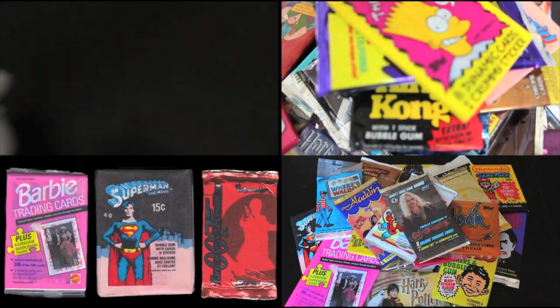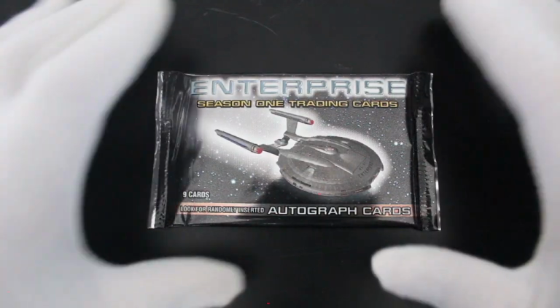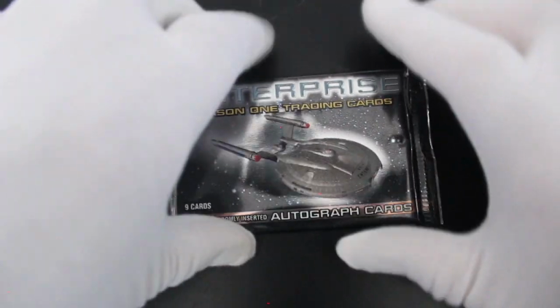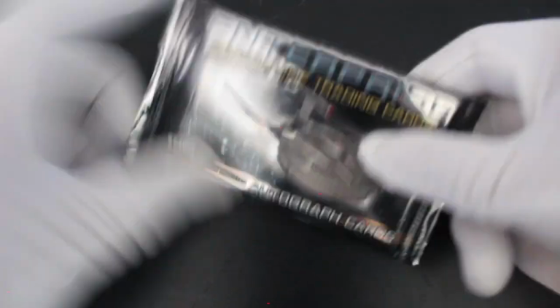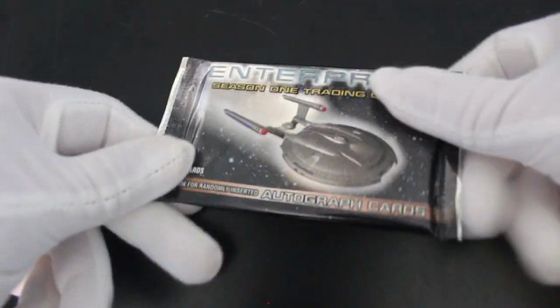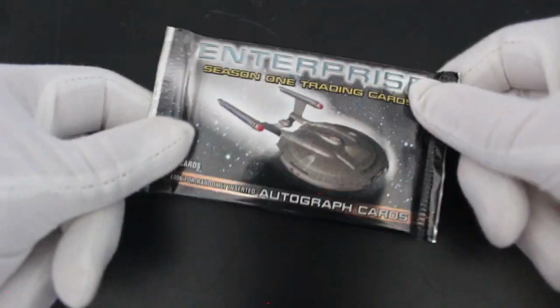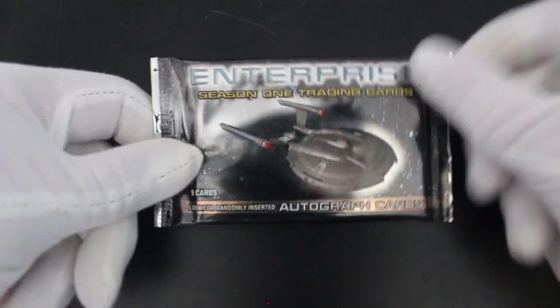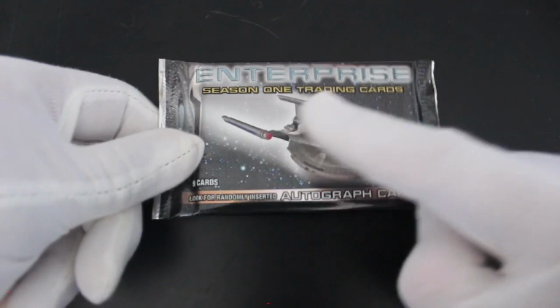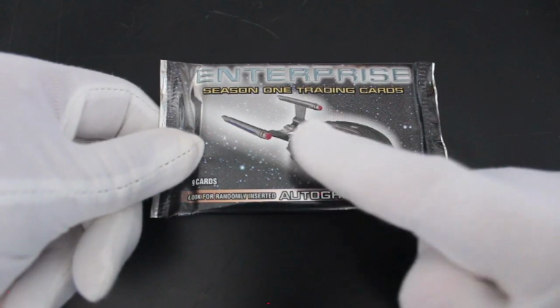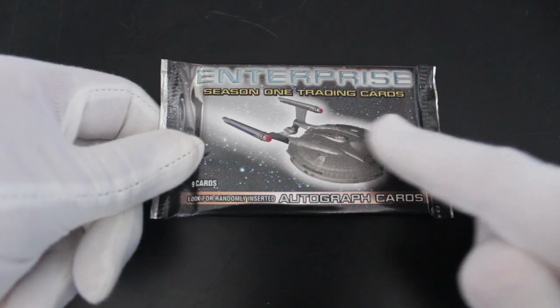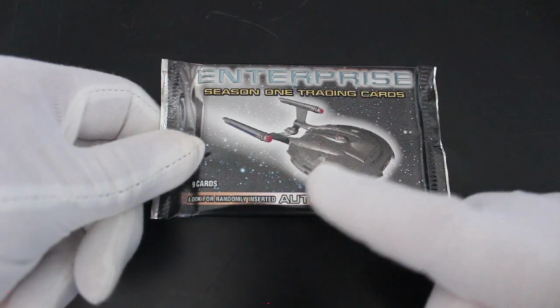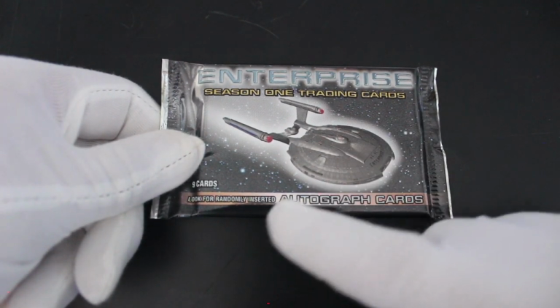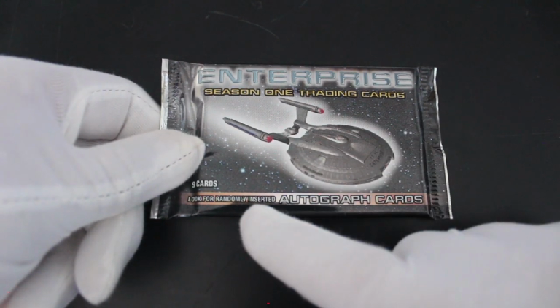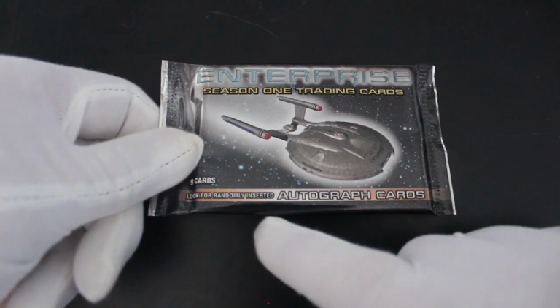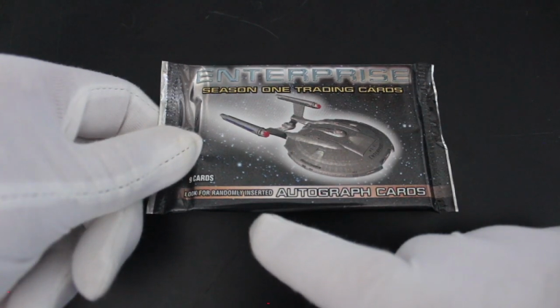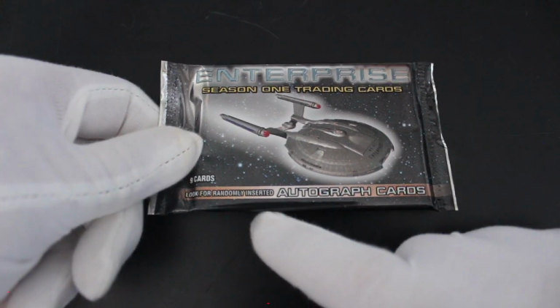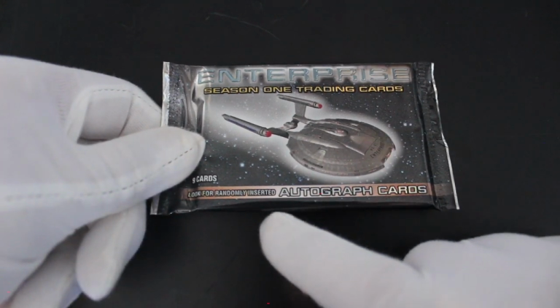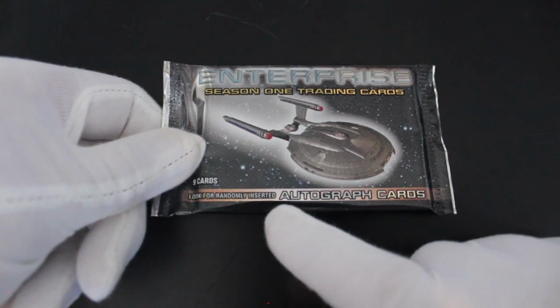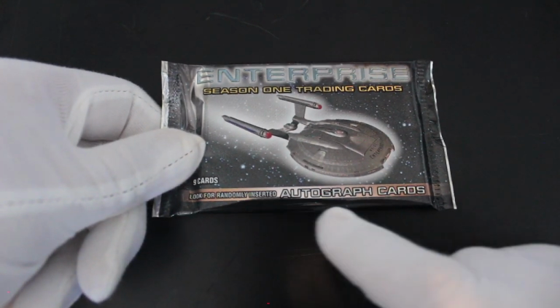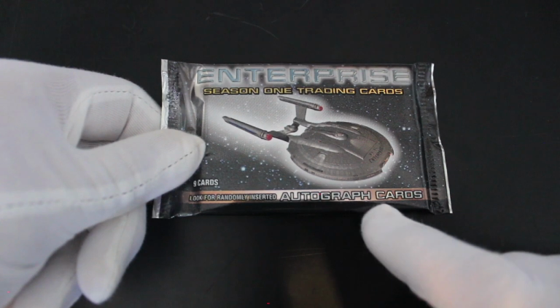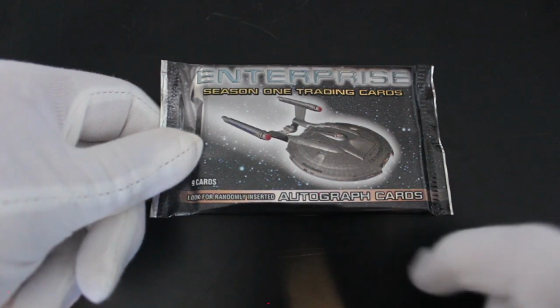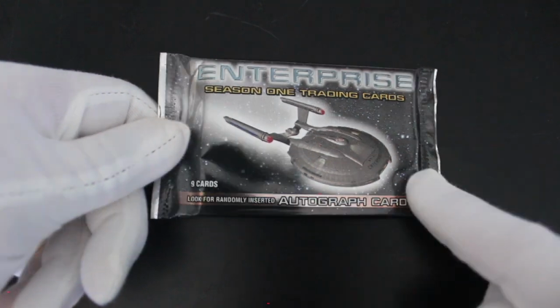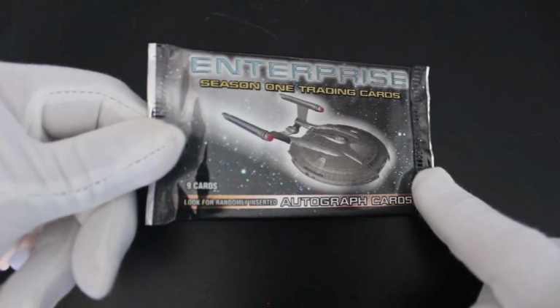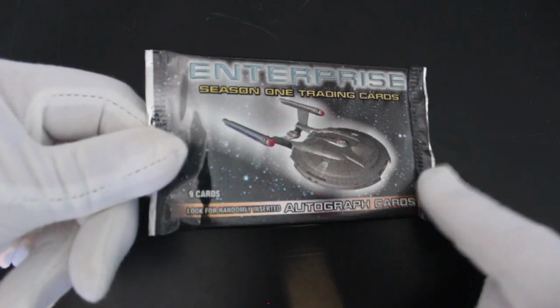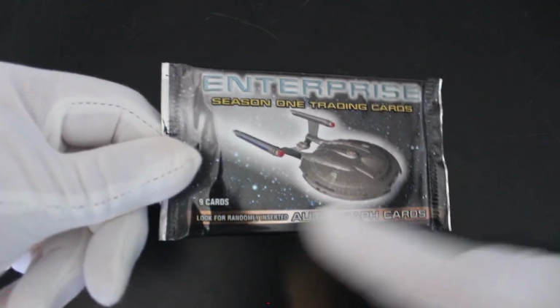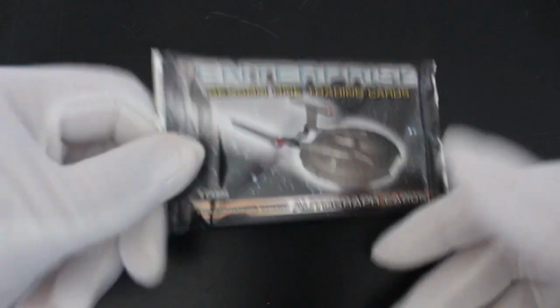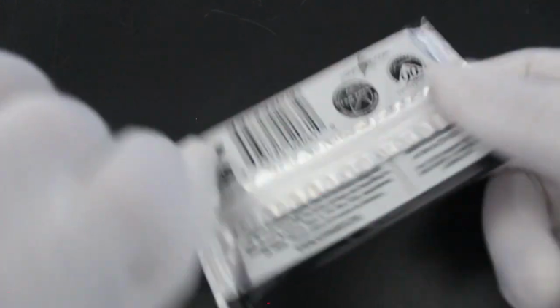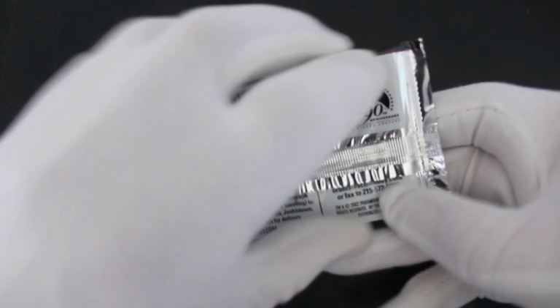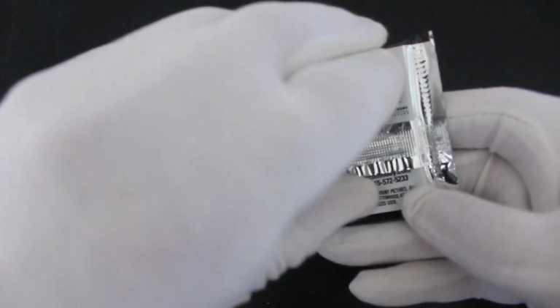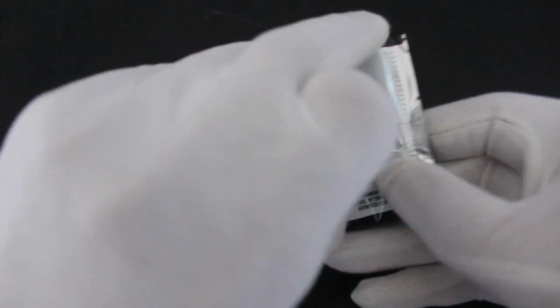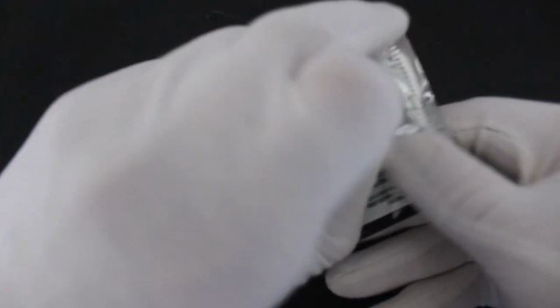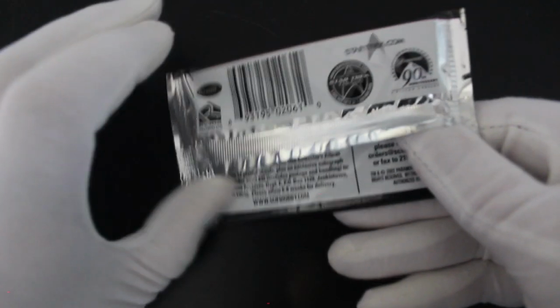Hello, it's me Trading Card Tony with another pack. Today we've got Enterprise Season One trading cards. Look for randomly inserted autograph cards — are we gonna get any? We'll see.